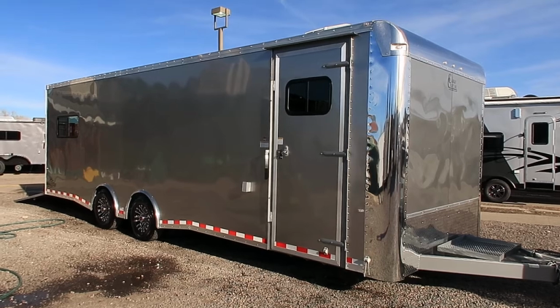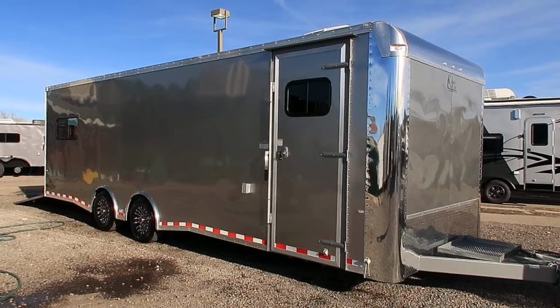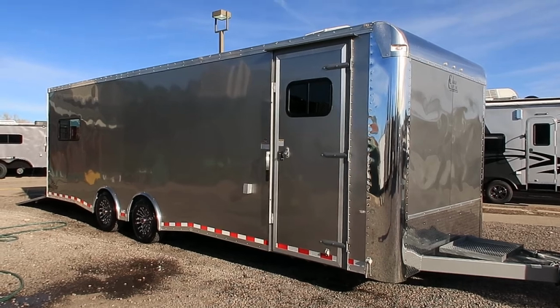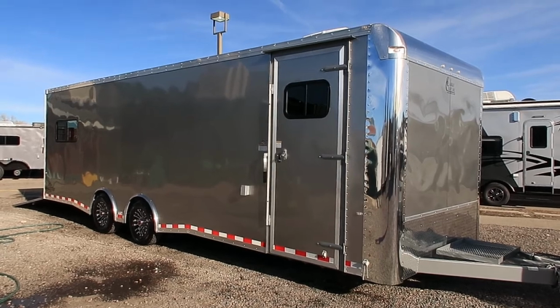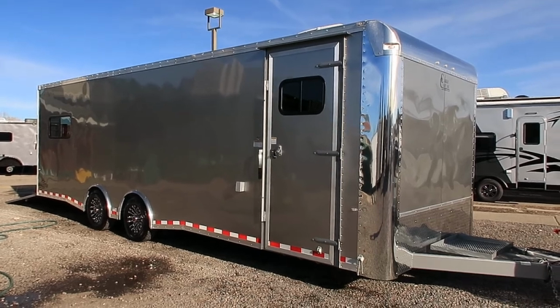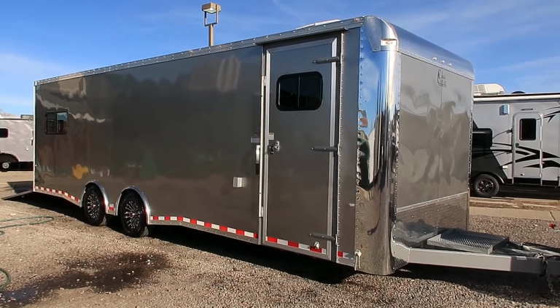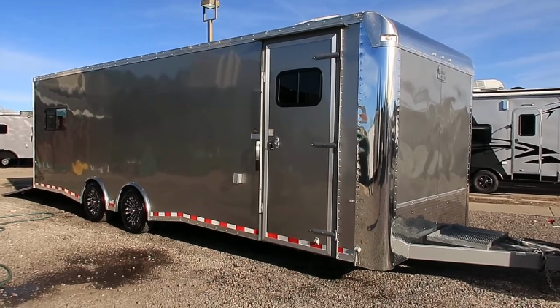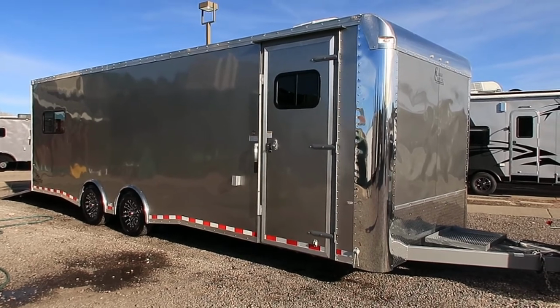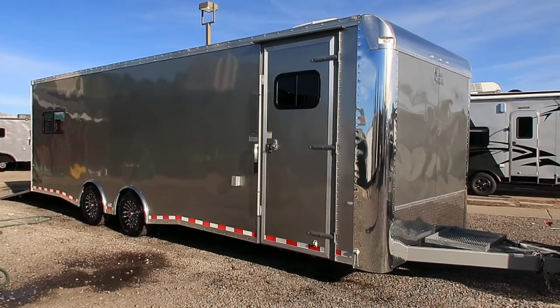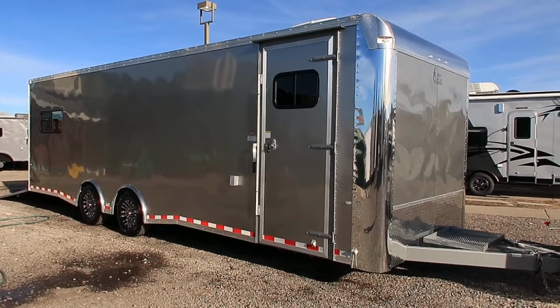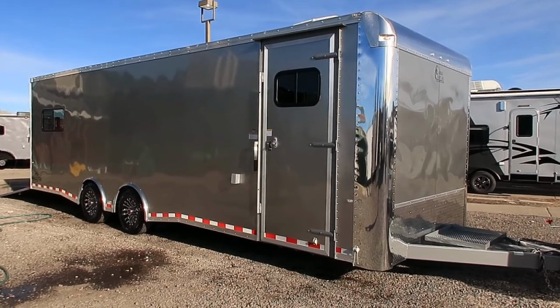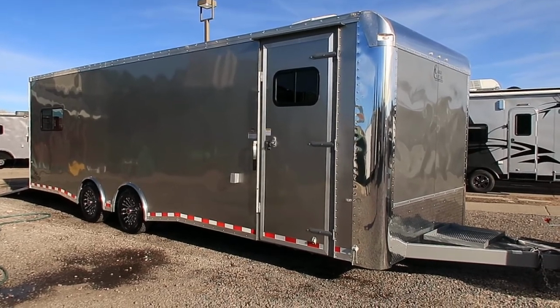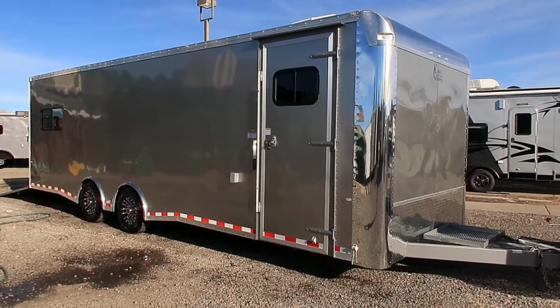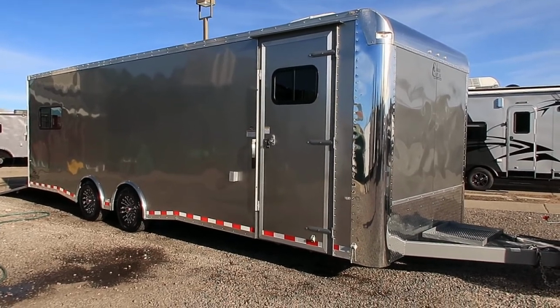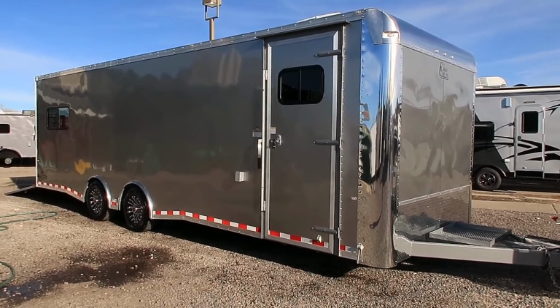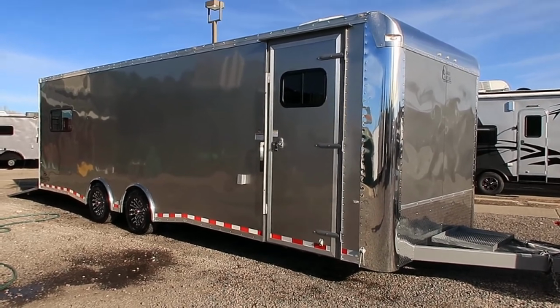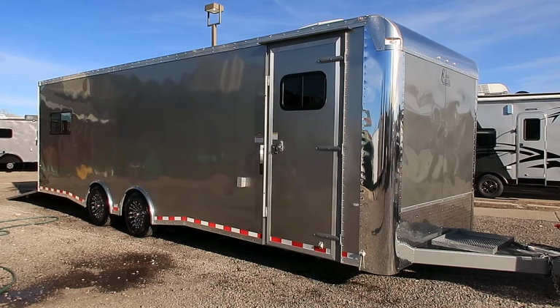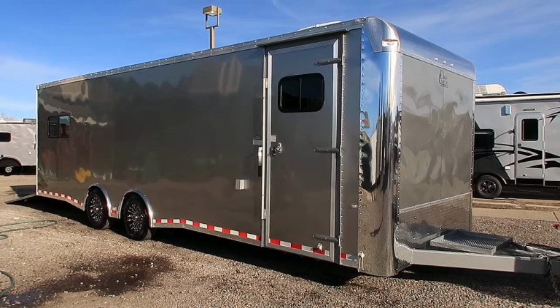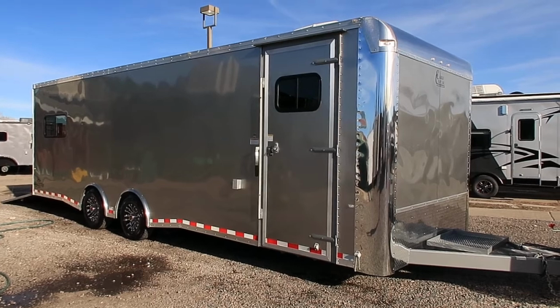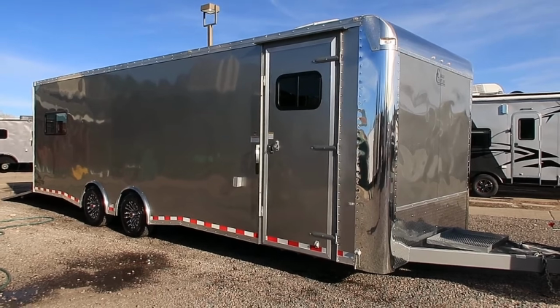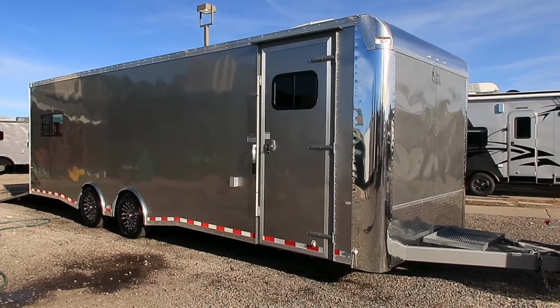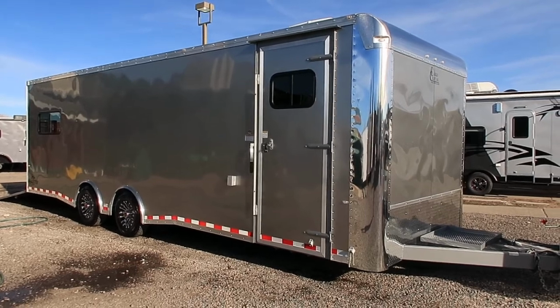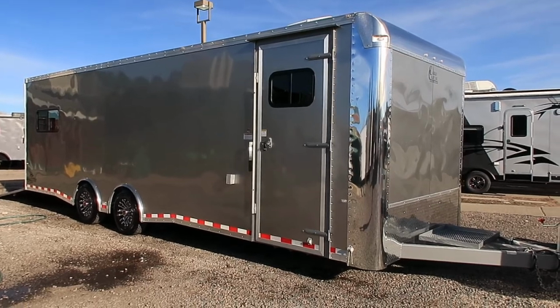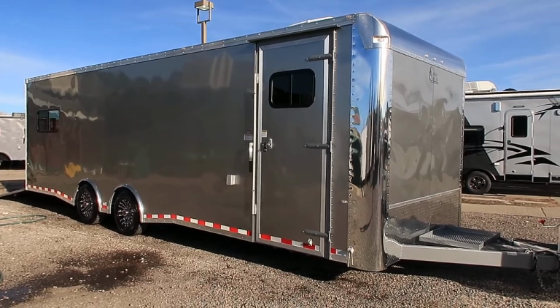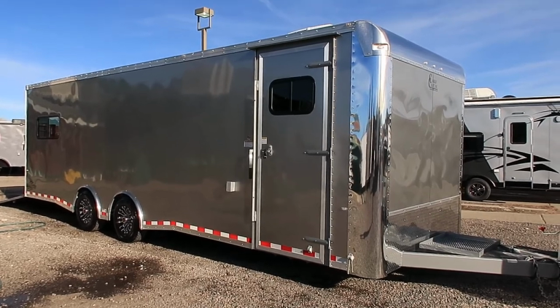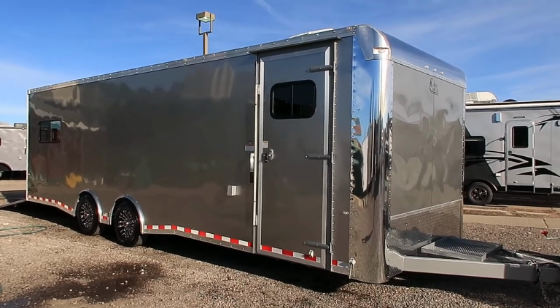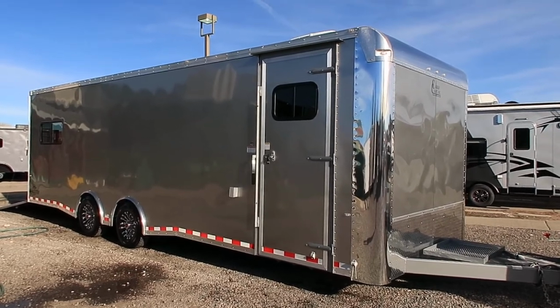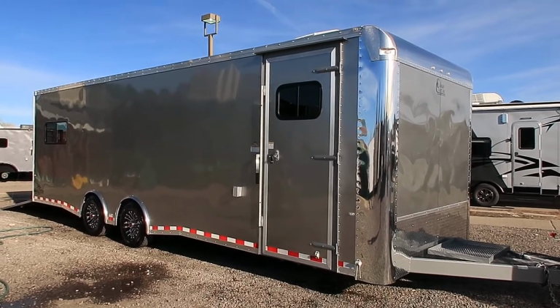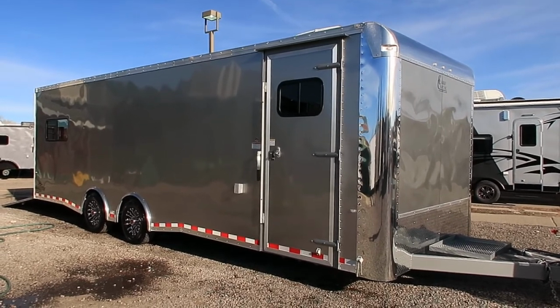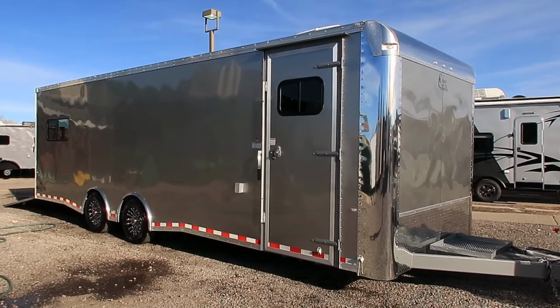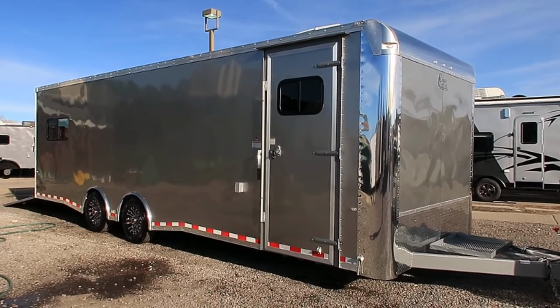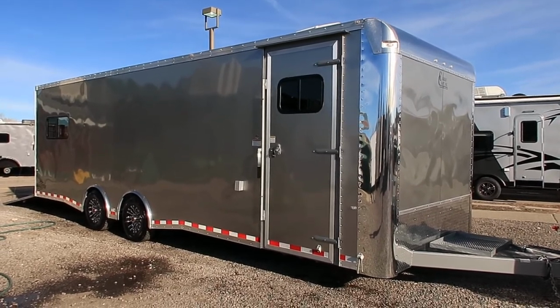Hey everybody, it's Colorado Trailers. Very excited to show you this trailer — it's gorgeous. We just got it in stock. It's a 2018 Cargo Craft Dragster 8.5x28 insulated.